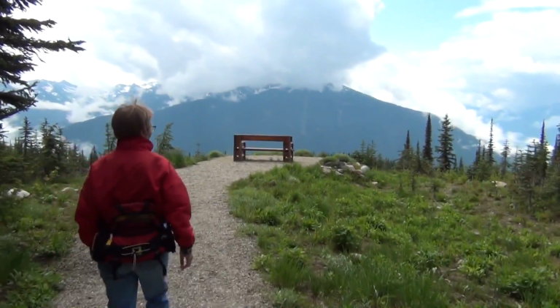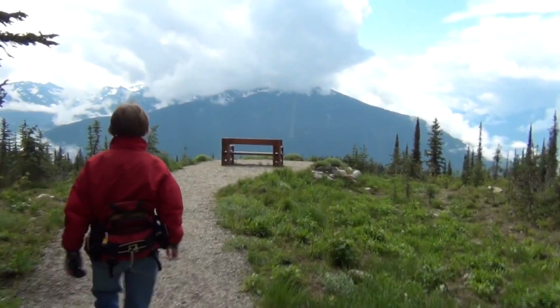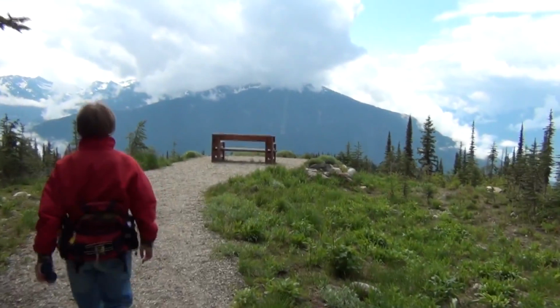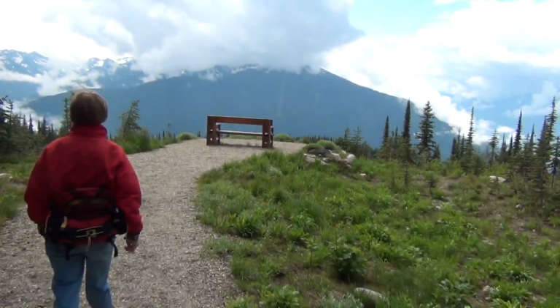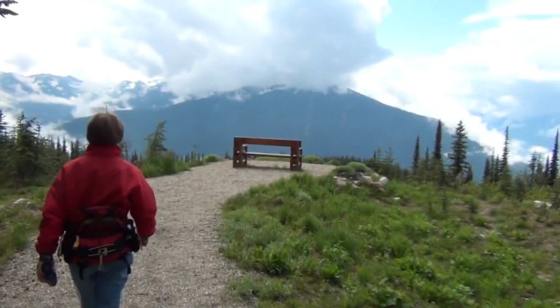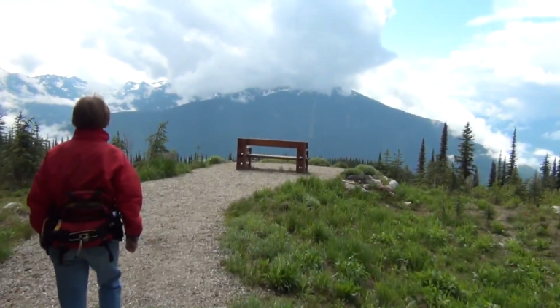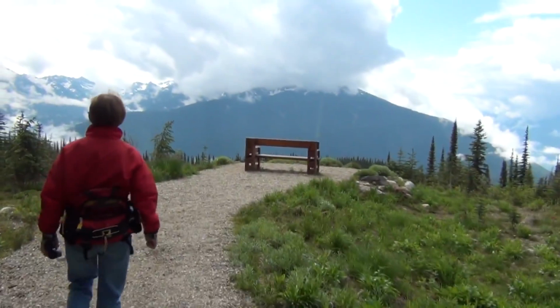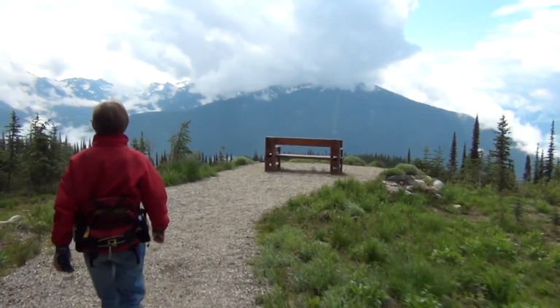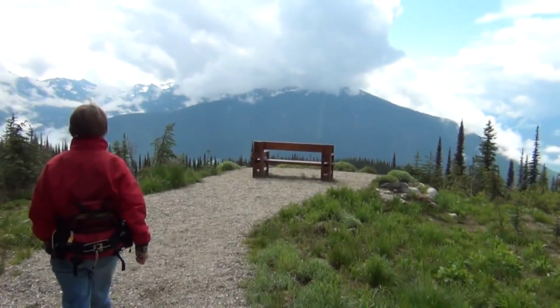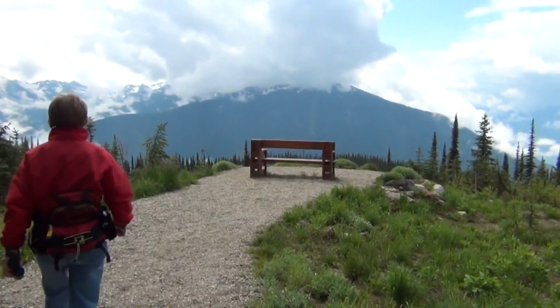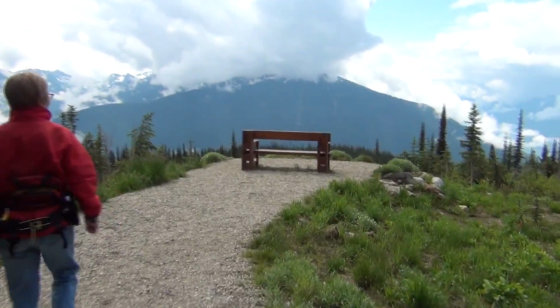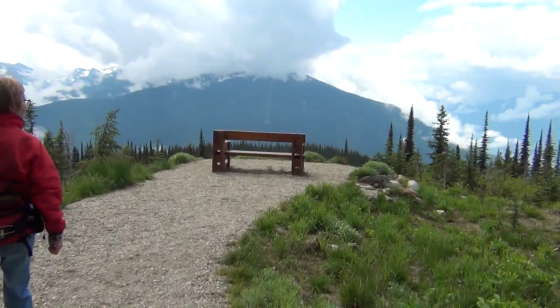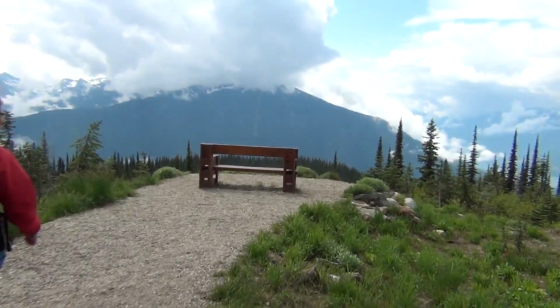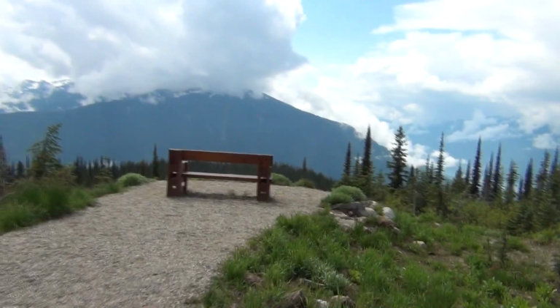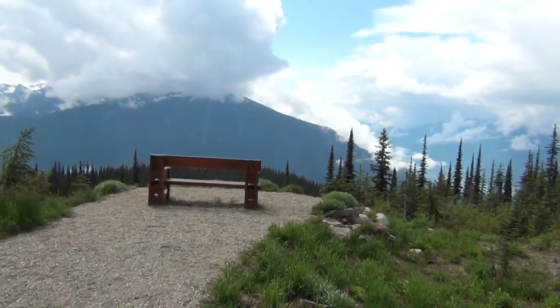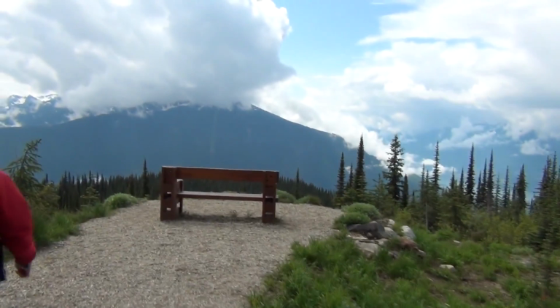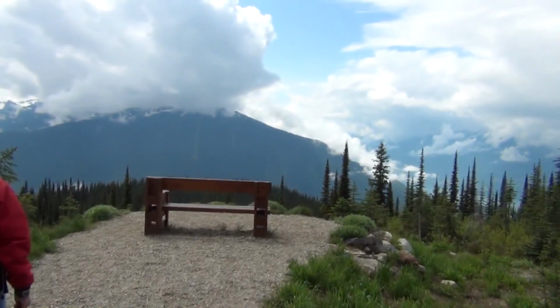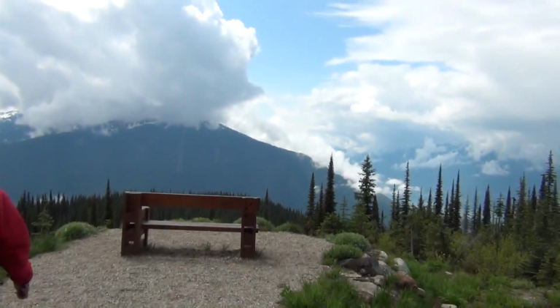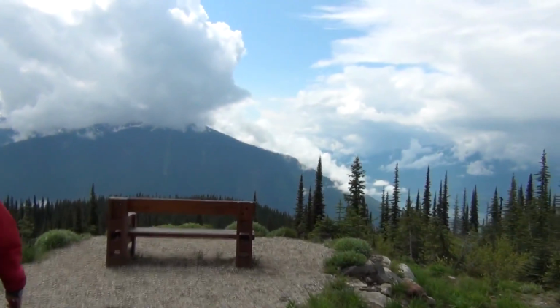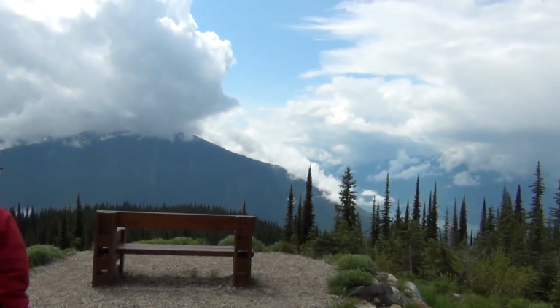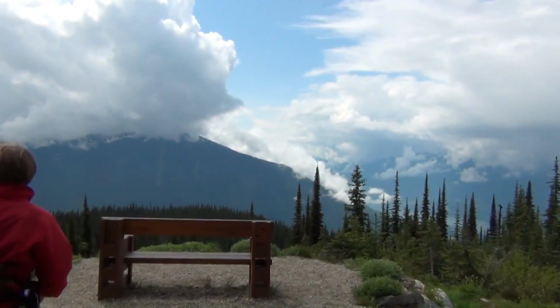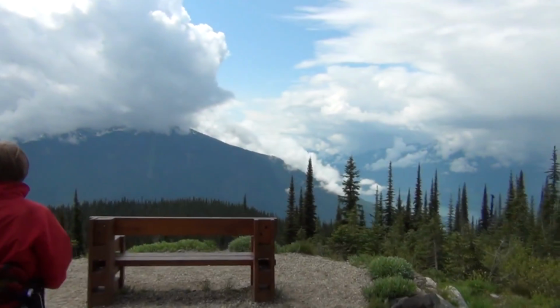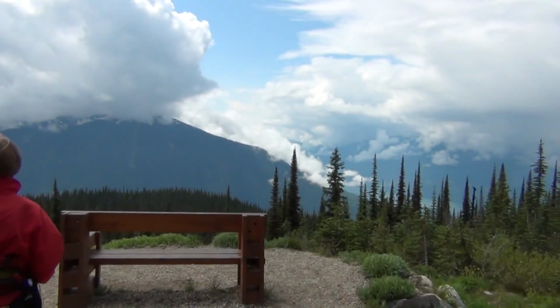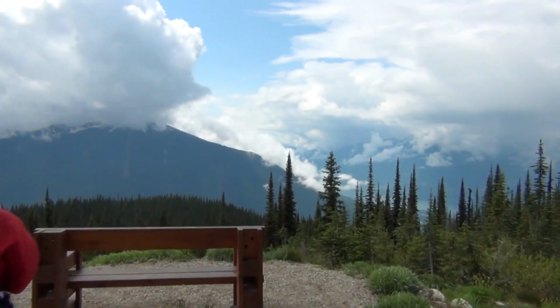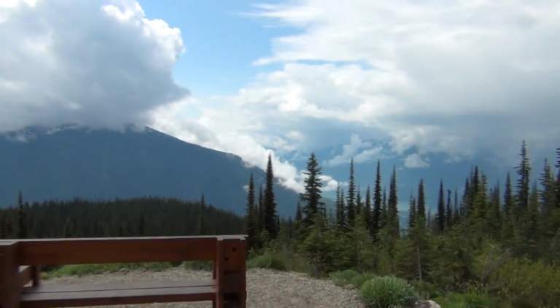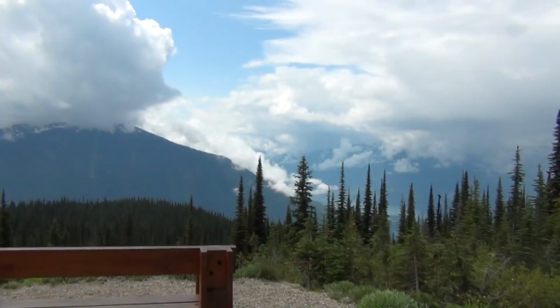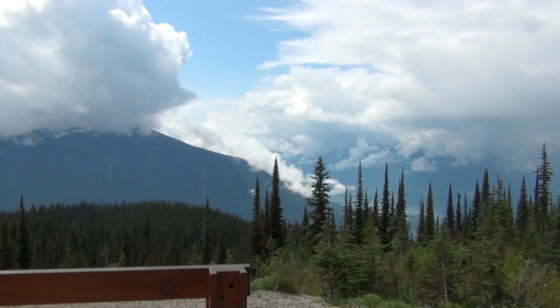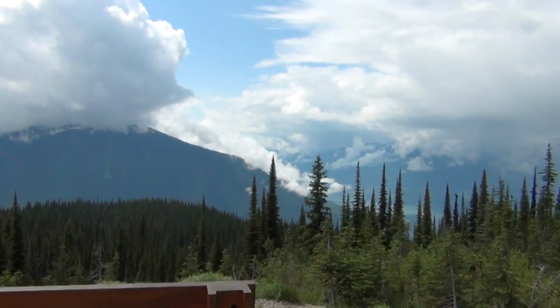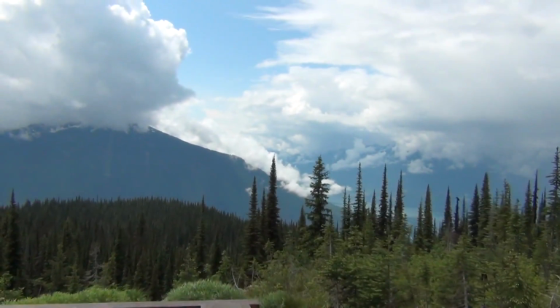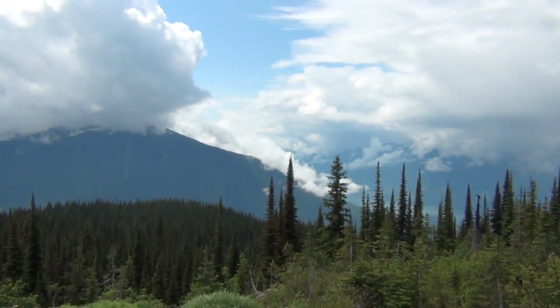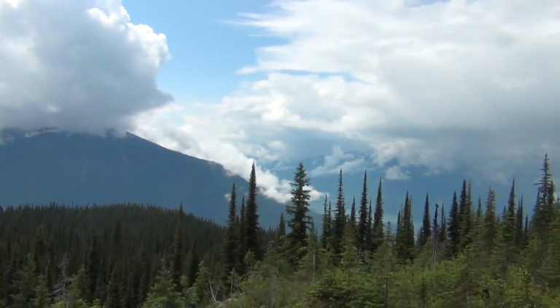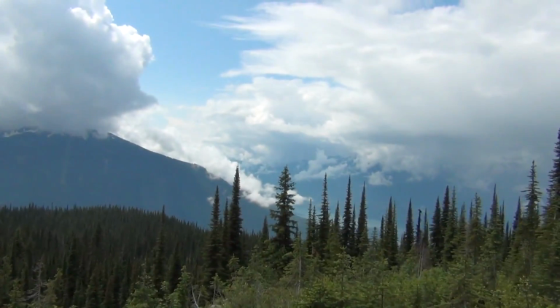Panoramic view right here on the way down from Revelstoke, and that's the ski mountain the ranger was telling us about — they have a gondola going up to the top.